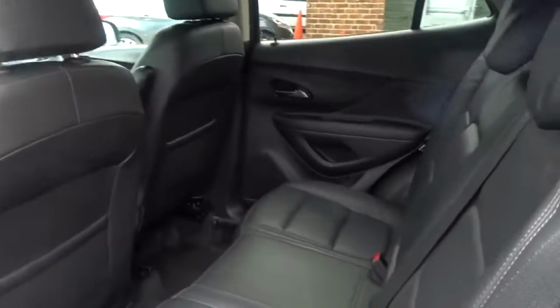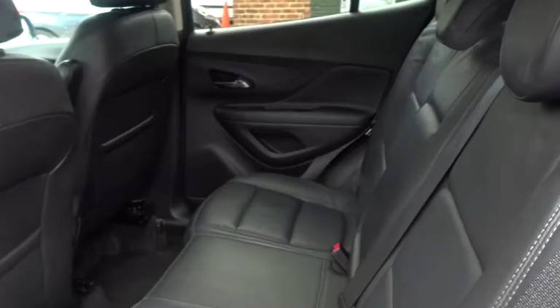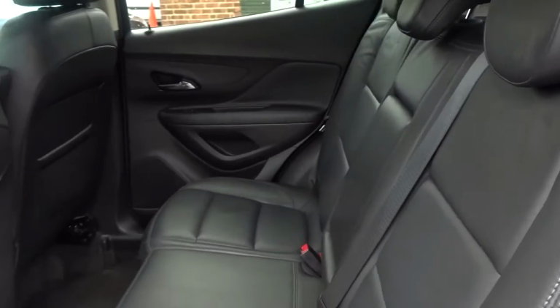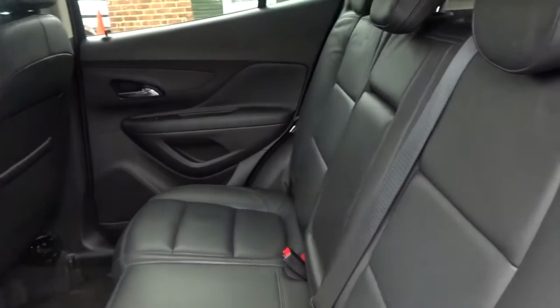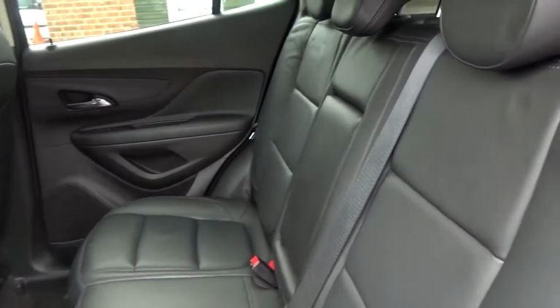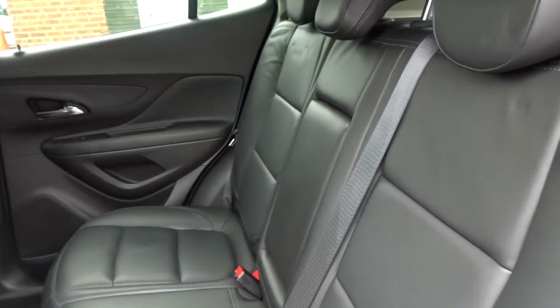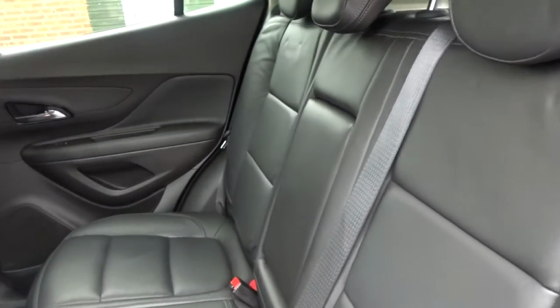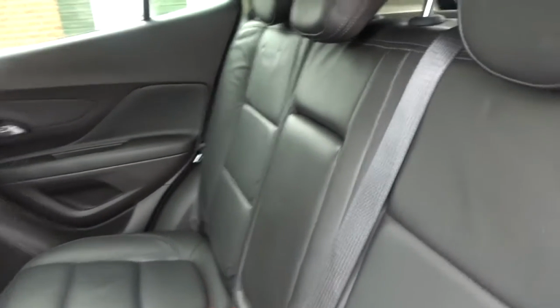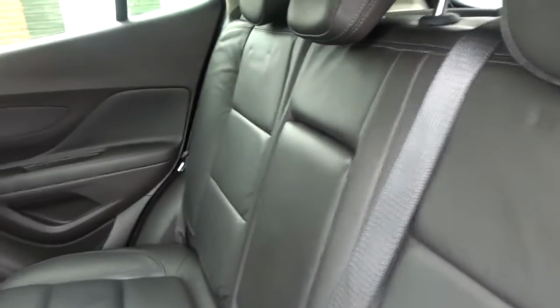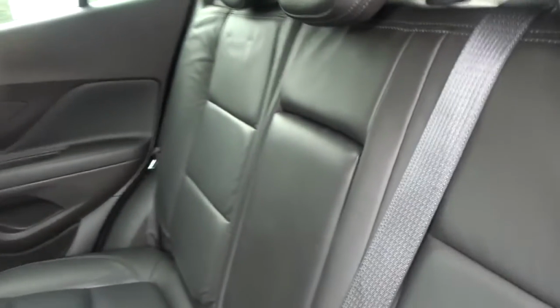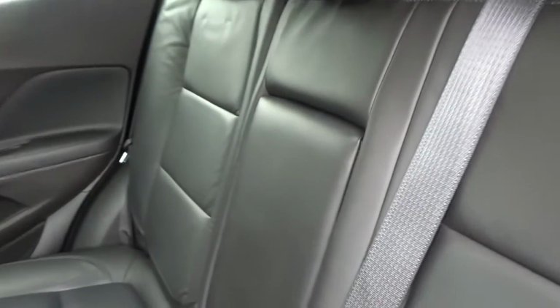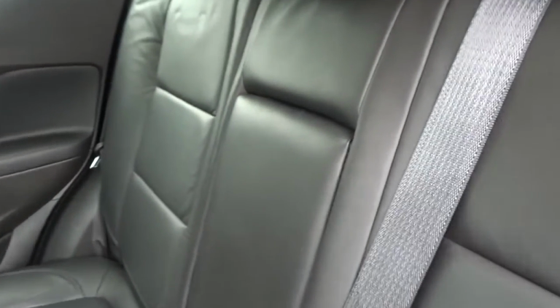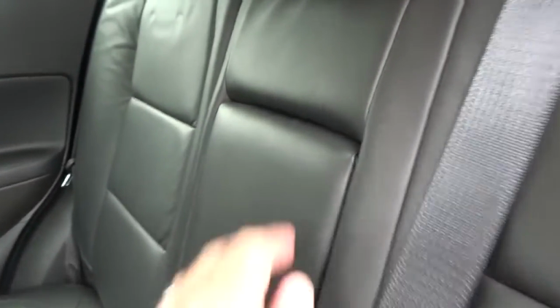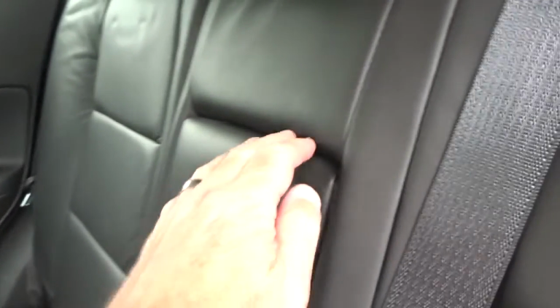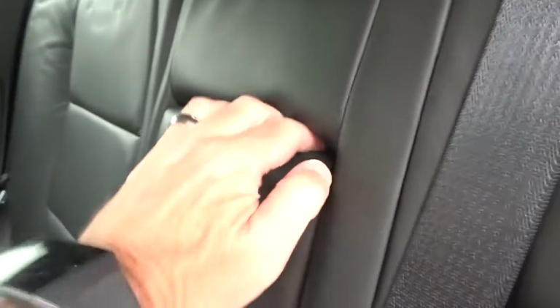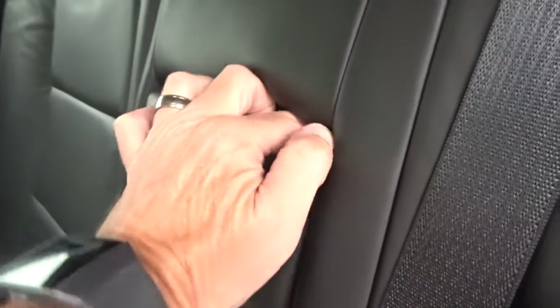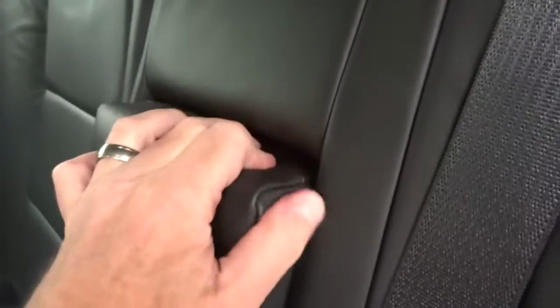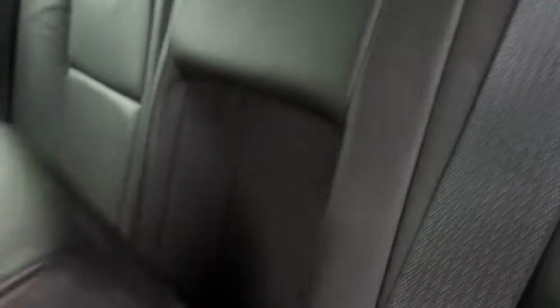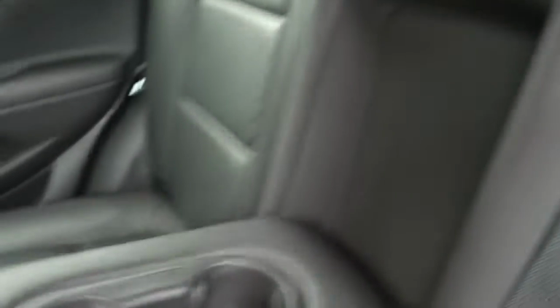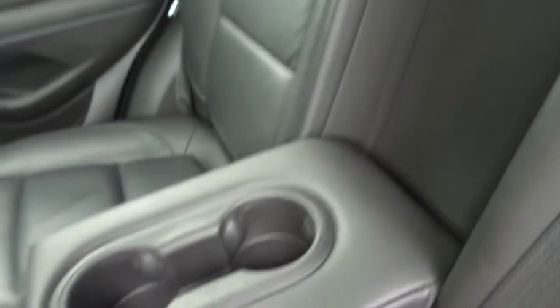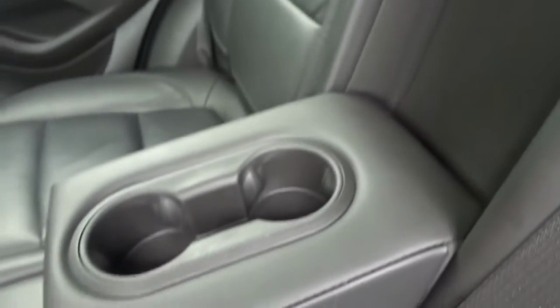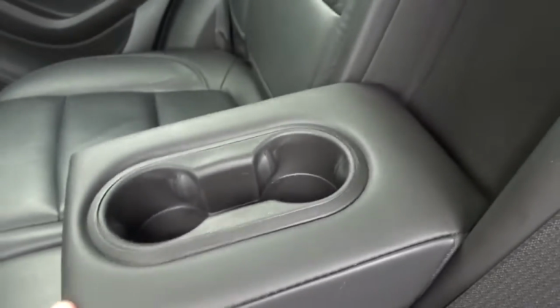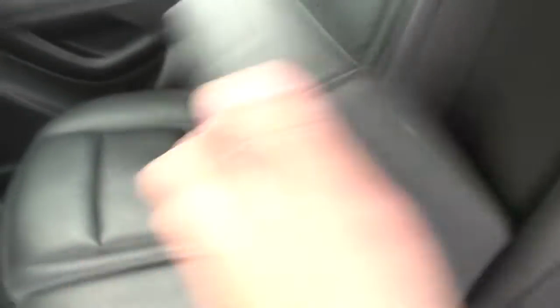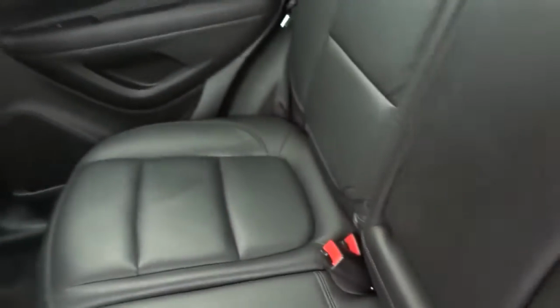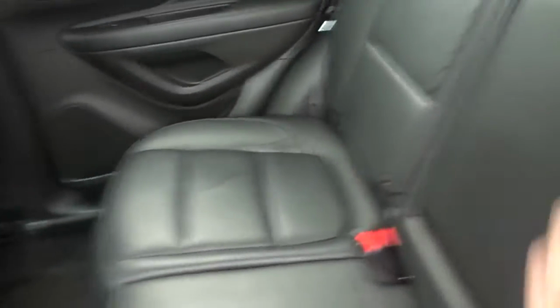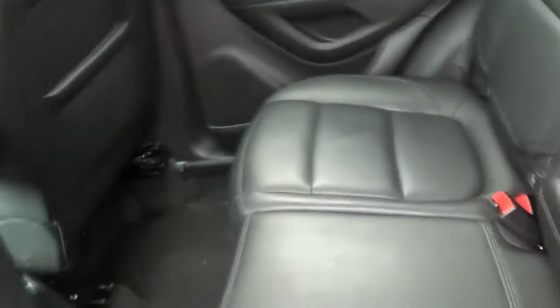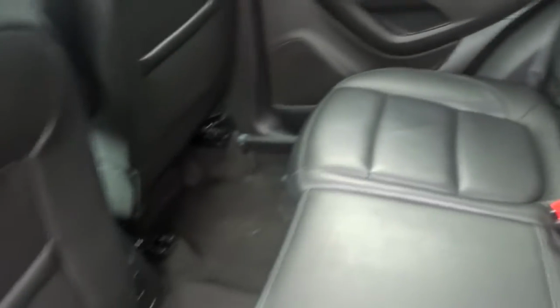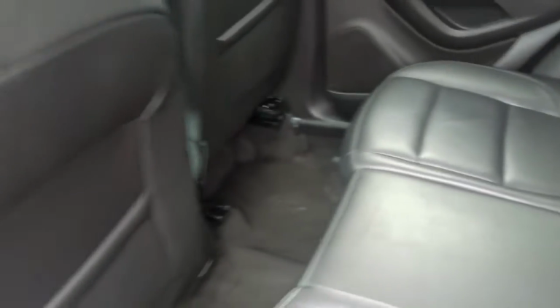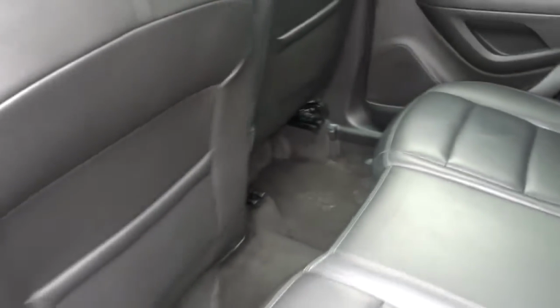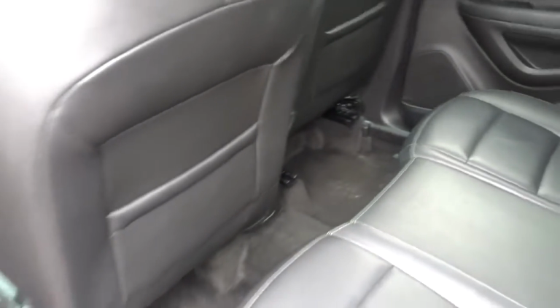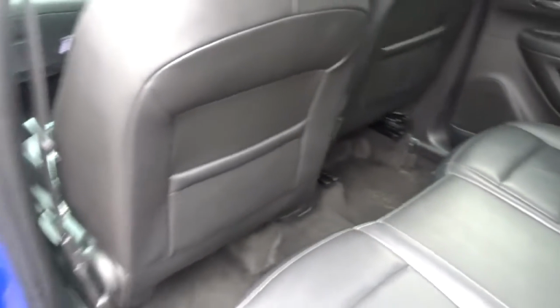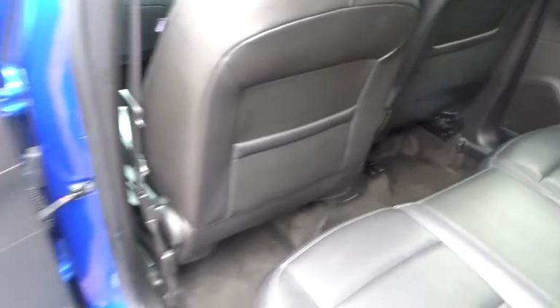There's plenty of space for up to three passengers to sit quite comfortably, very nicely upholstered with the full leather interior. There's also a pull-down centre armrest with inbuilt cup holders and lots of legroom, even when the front seats are quite far back.